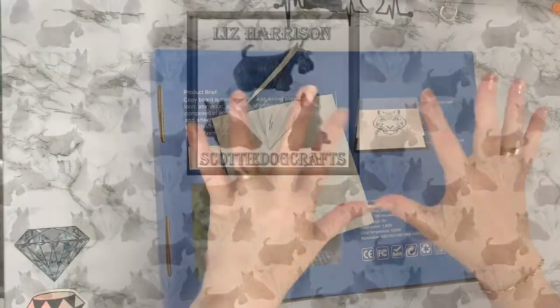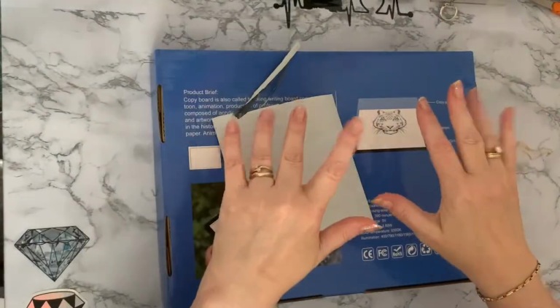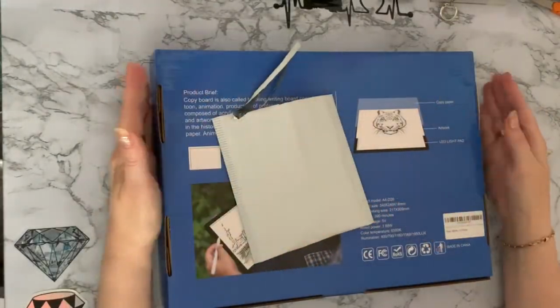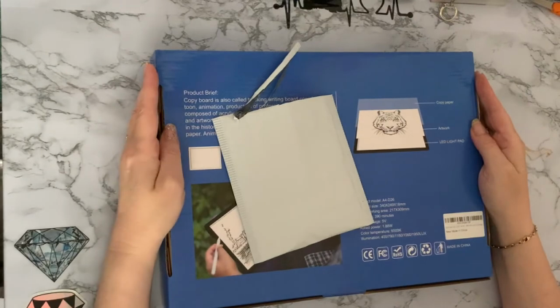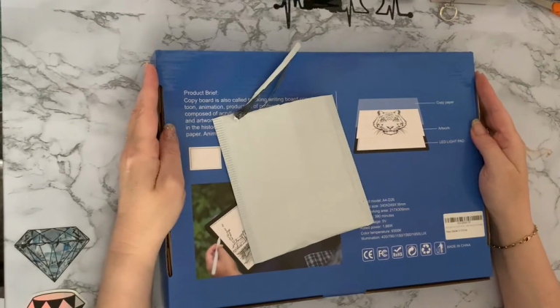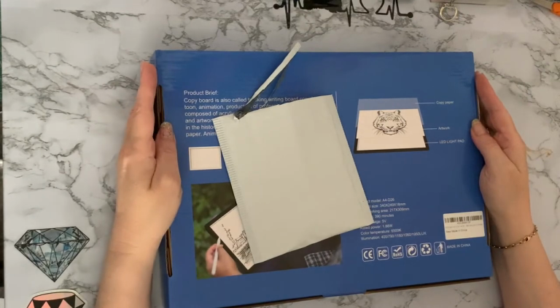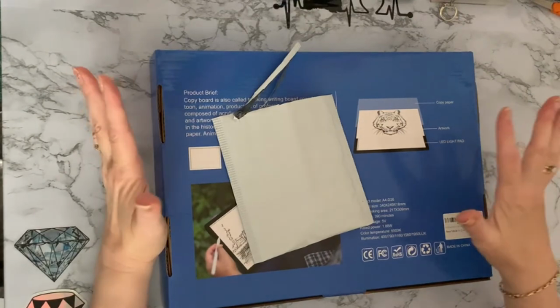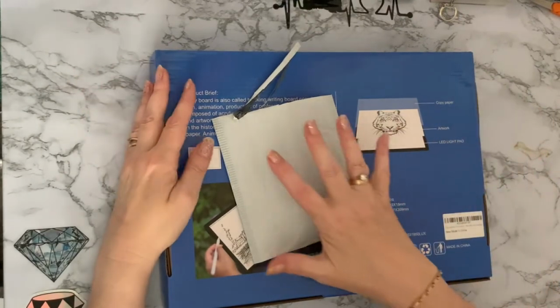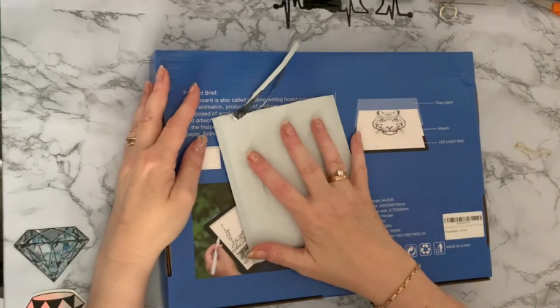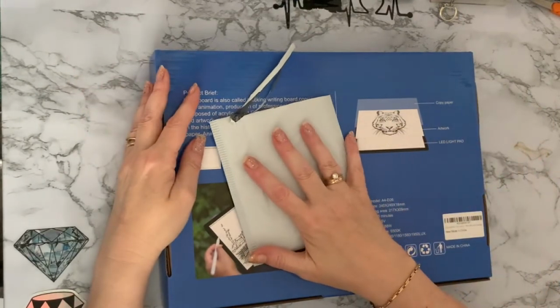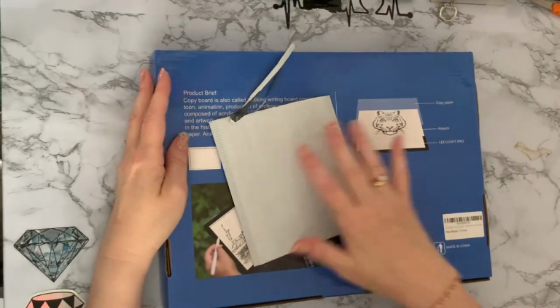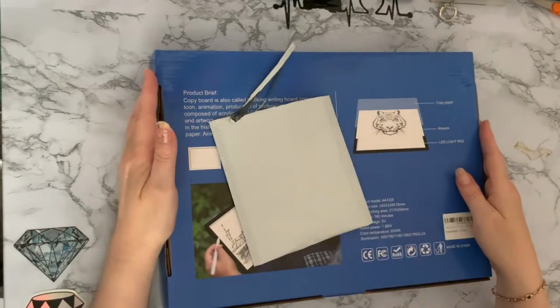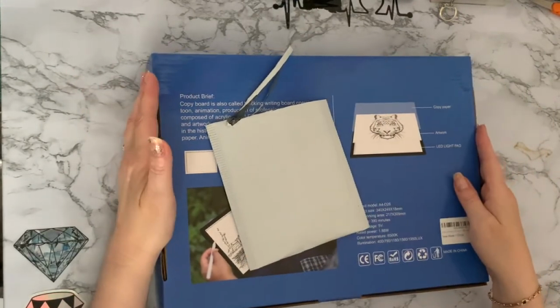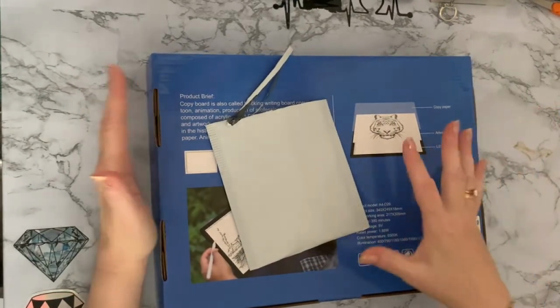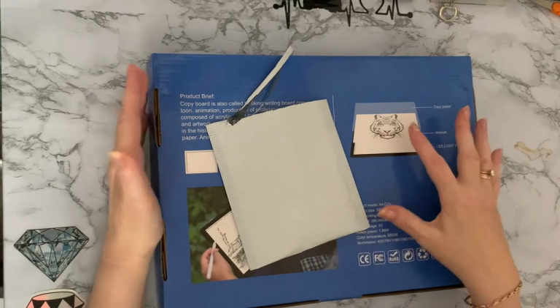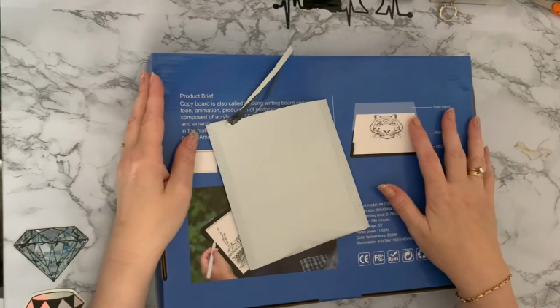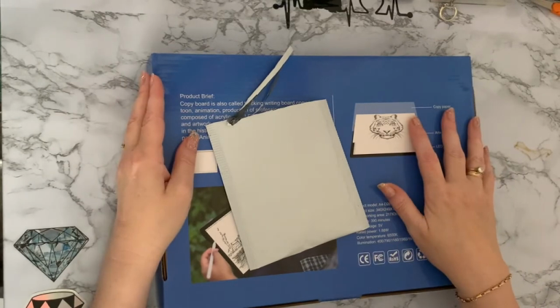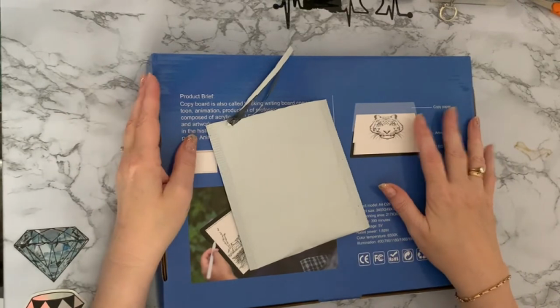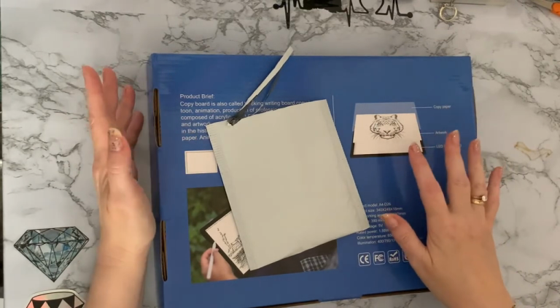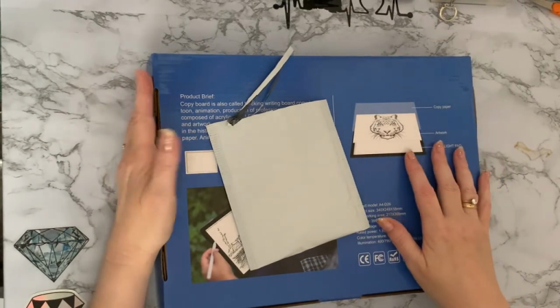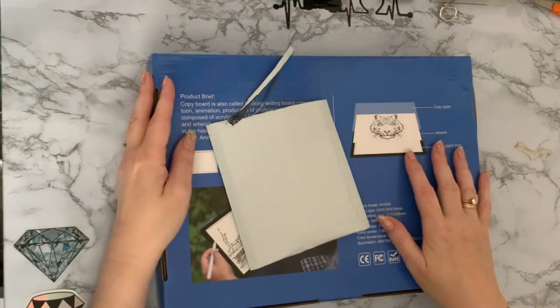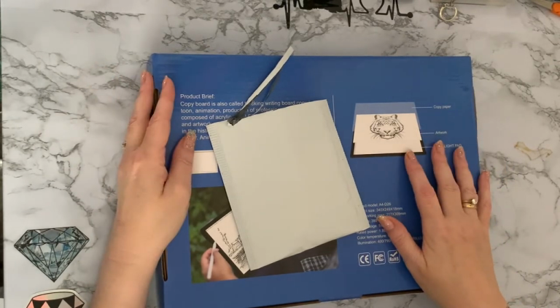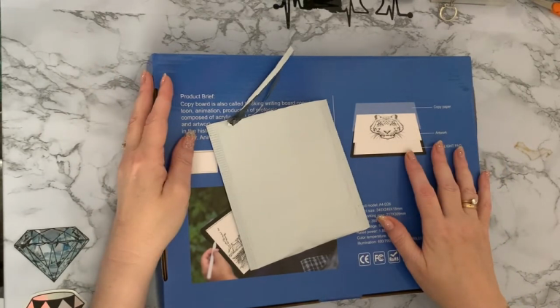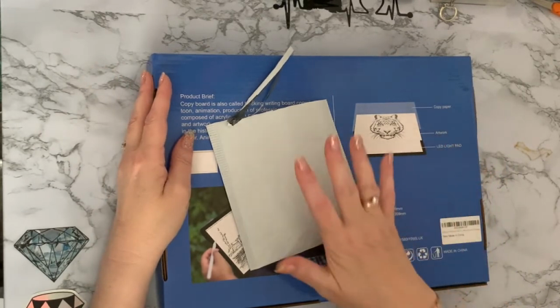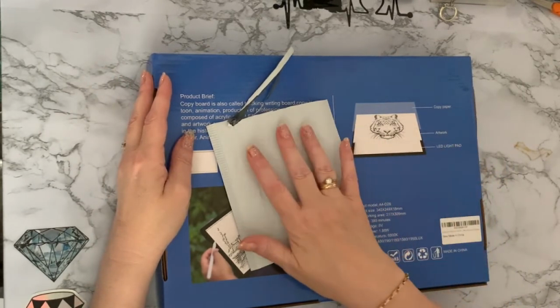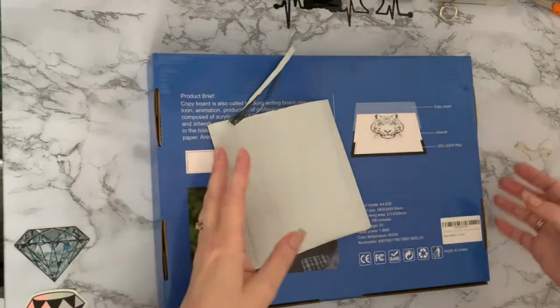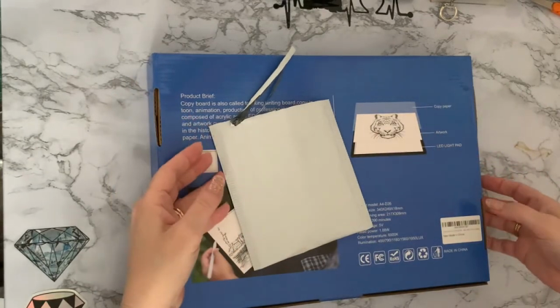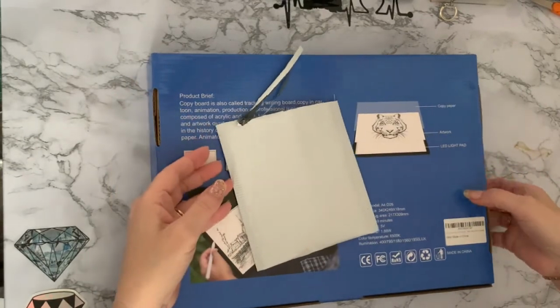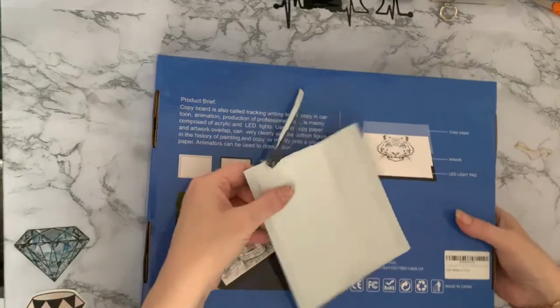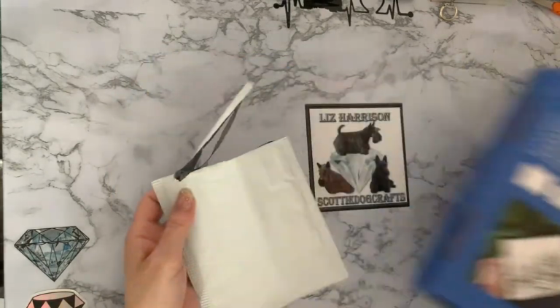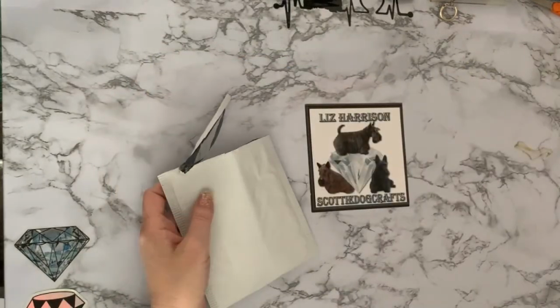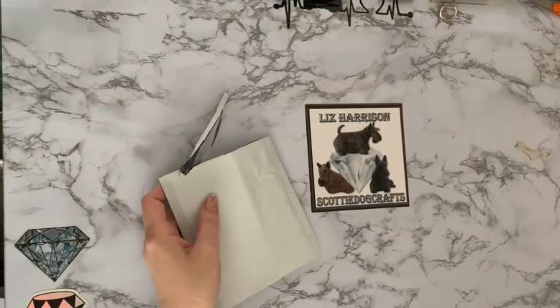Hi everyone, Liz here. Thanks for stopping by. Today I've got two diamond painting accessories that I got from Amazon that I wanted to show you. We'll do the little one first and then I'll show you the bigger one.